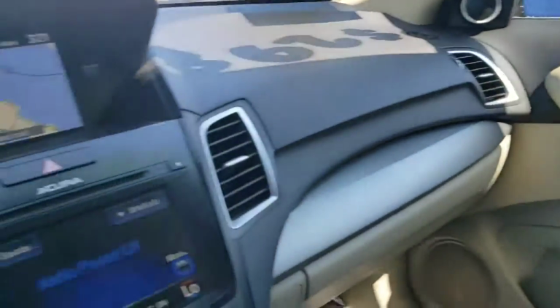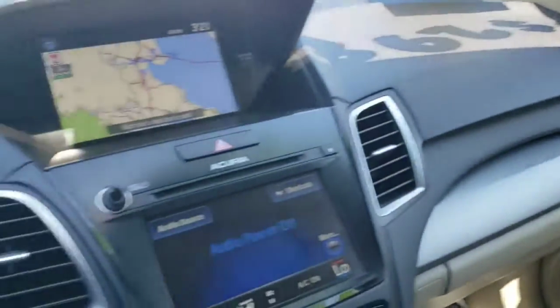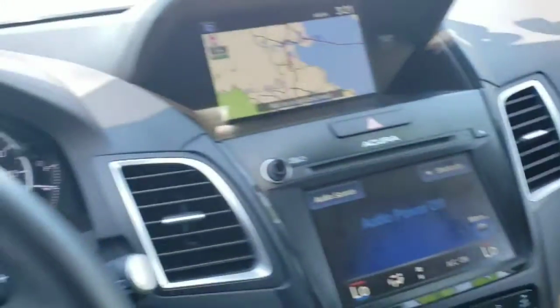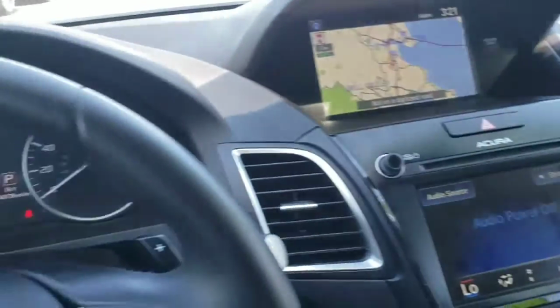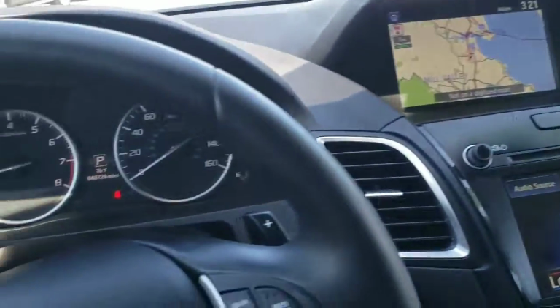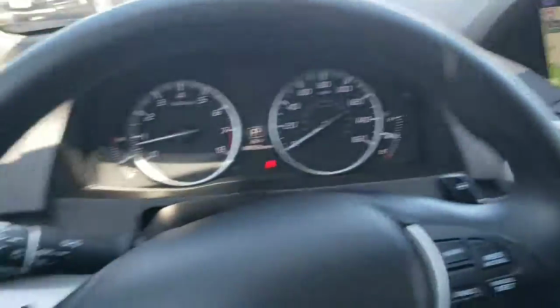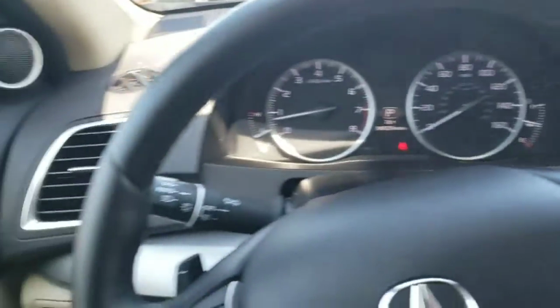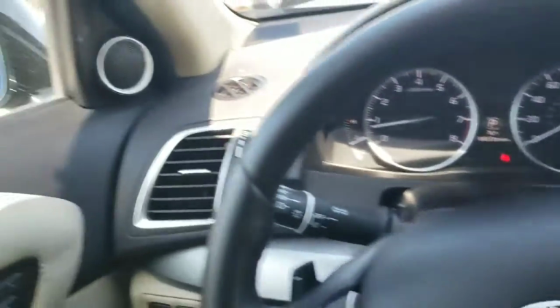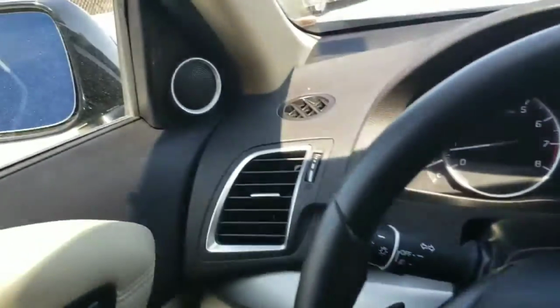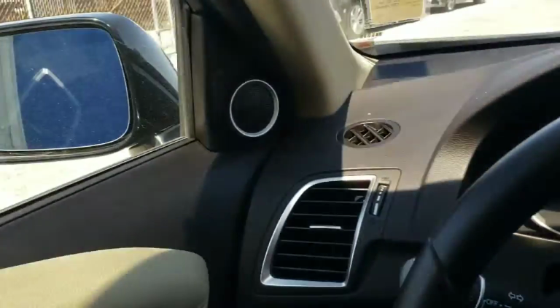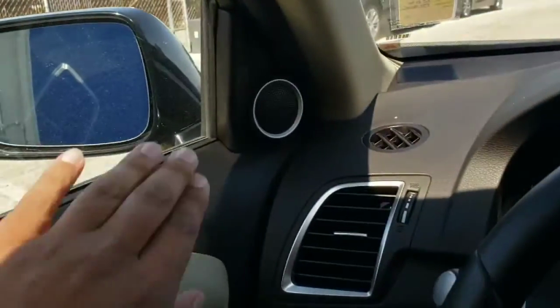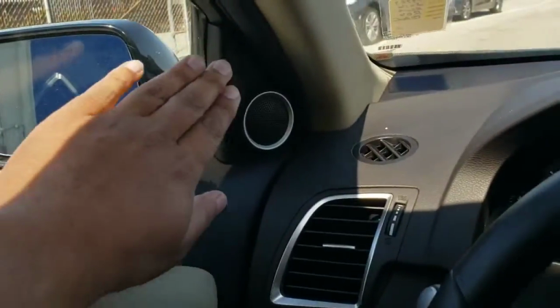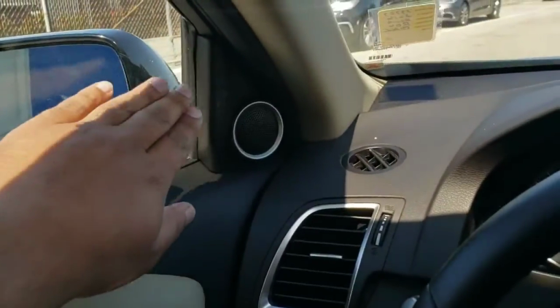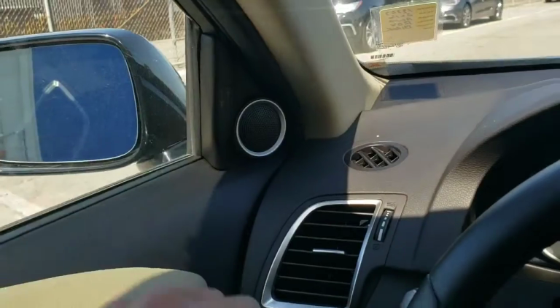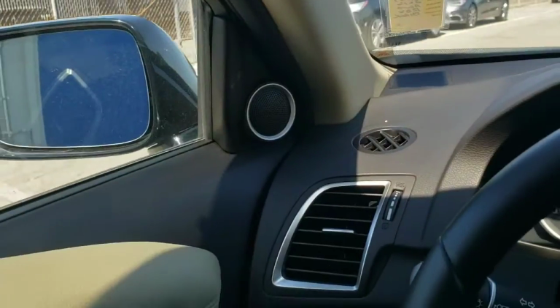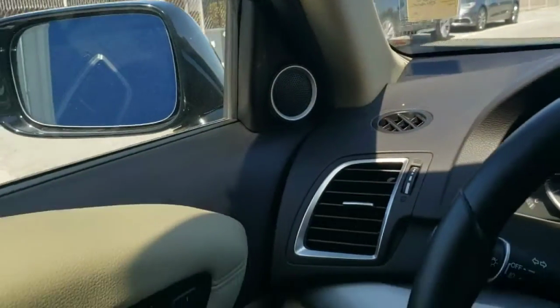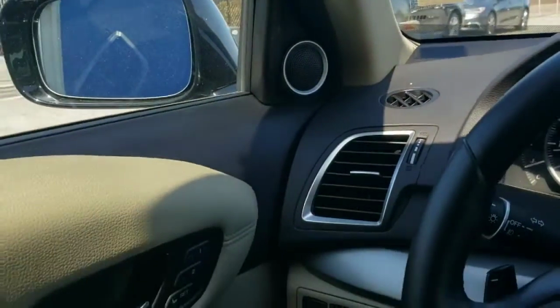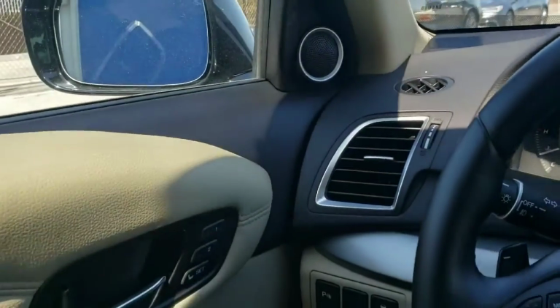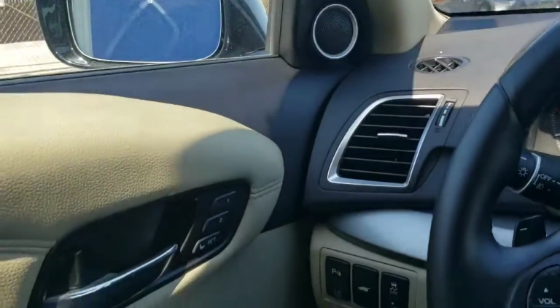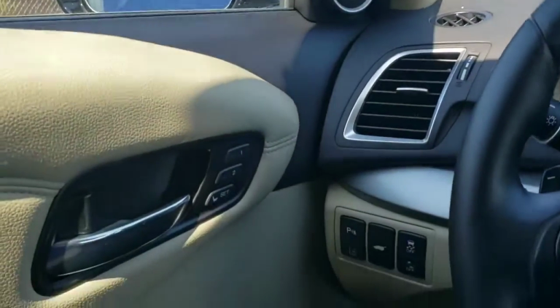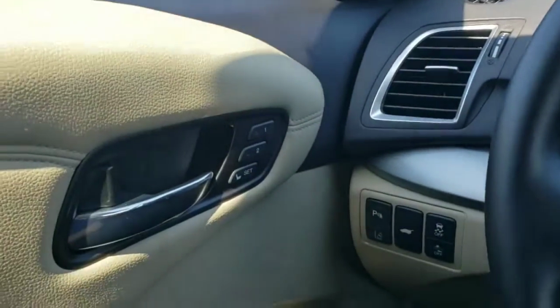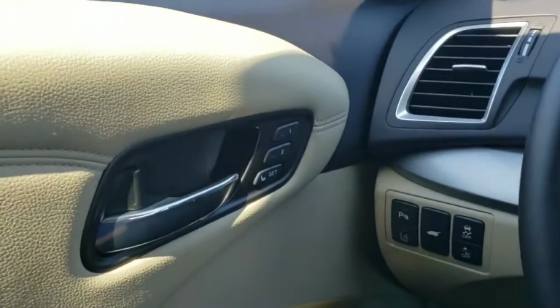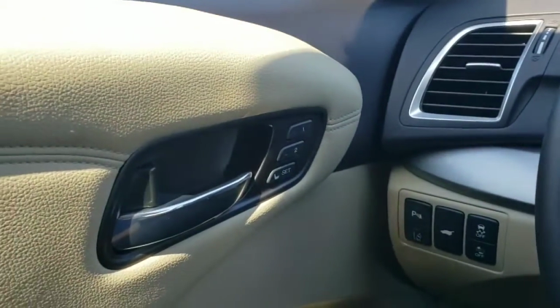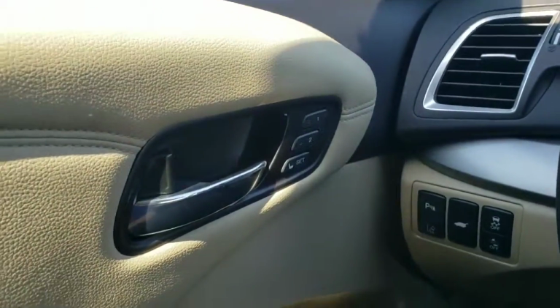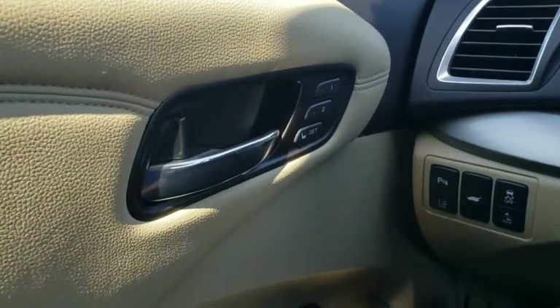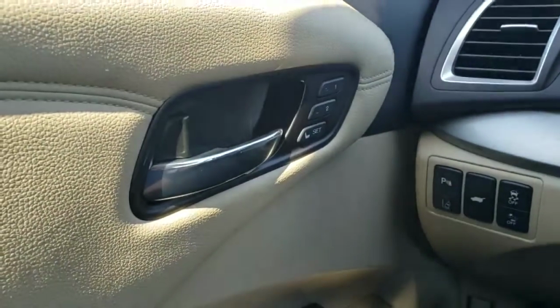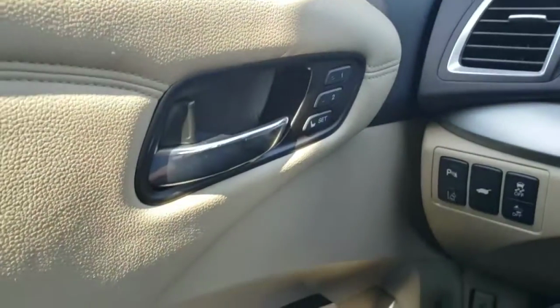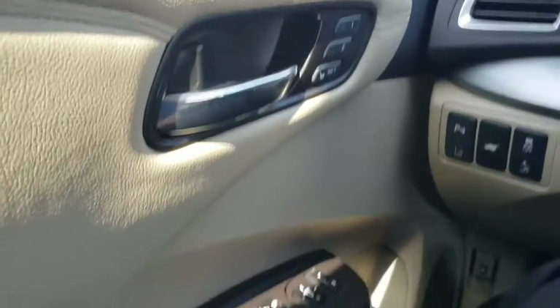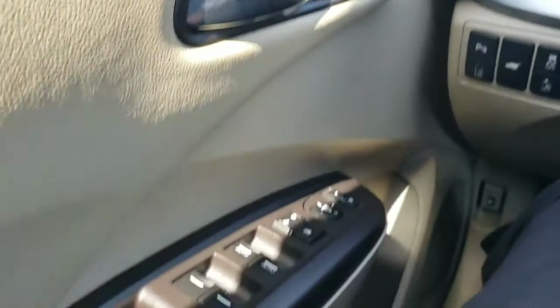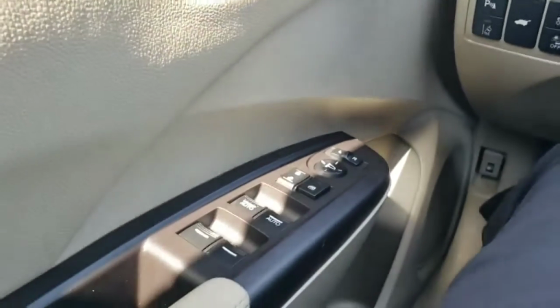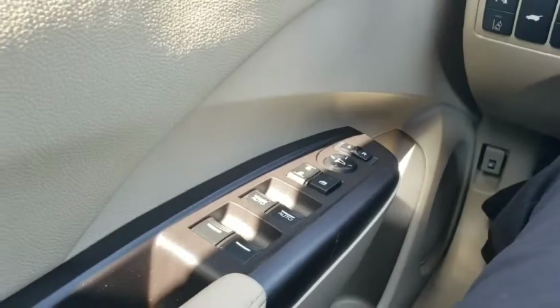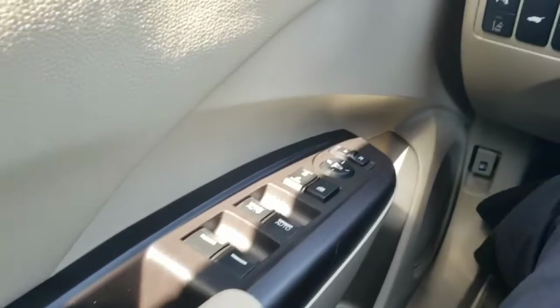On the left side of the door panel, you'll notice blind spot information on top. Below that you have memory seats for driver 1 and 2, and then your window controls below that.